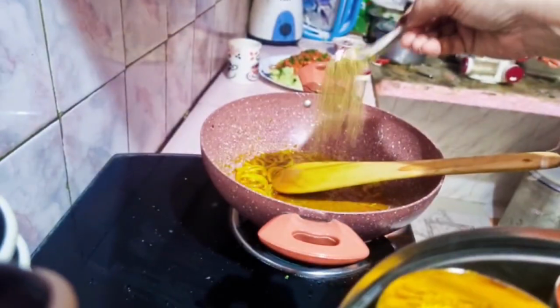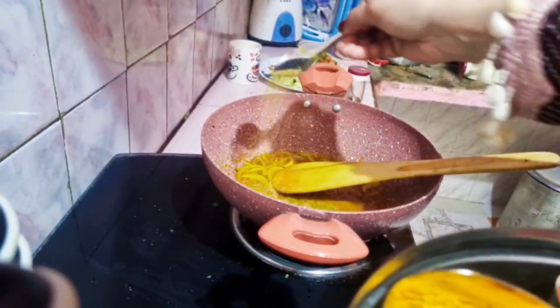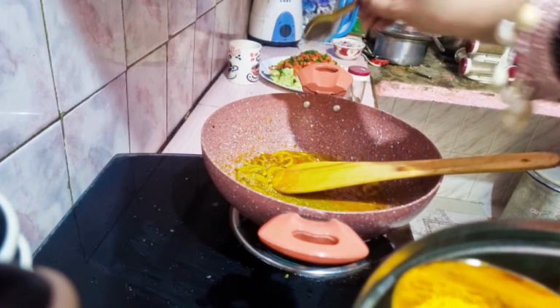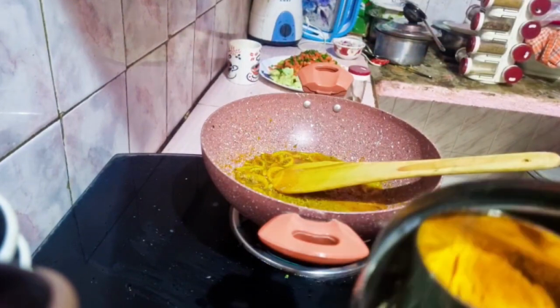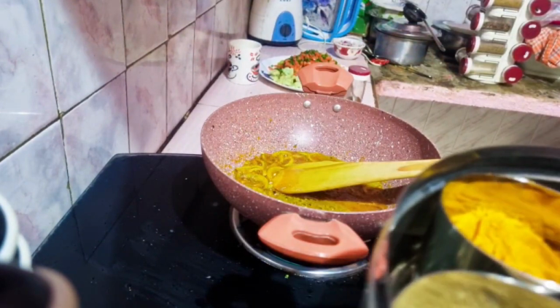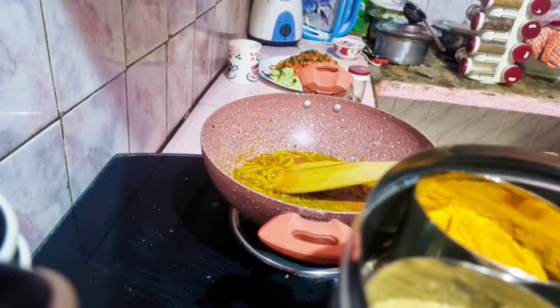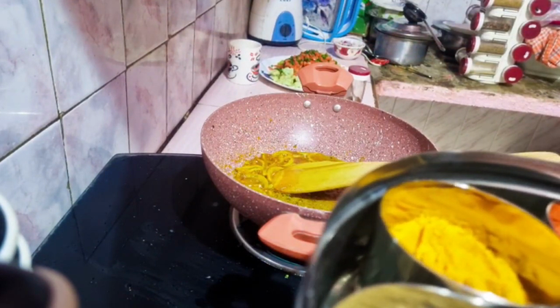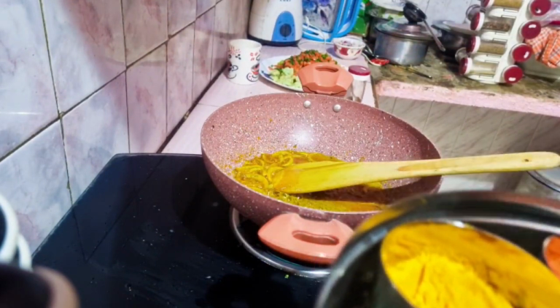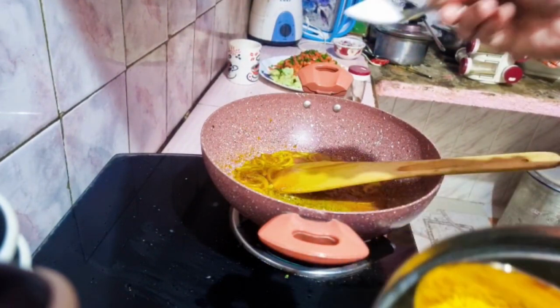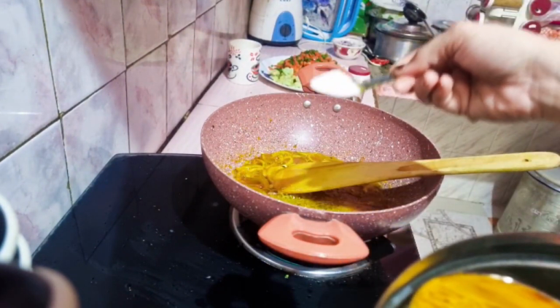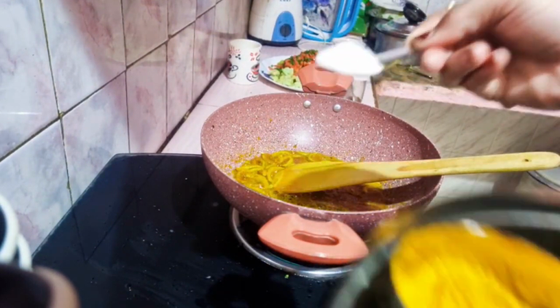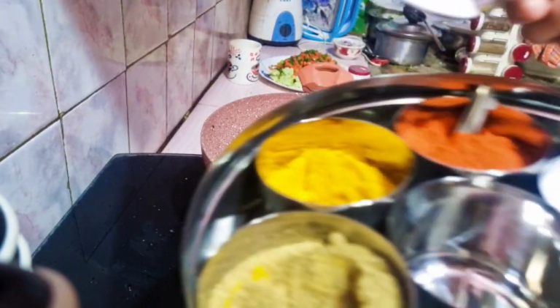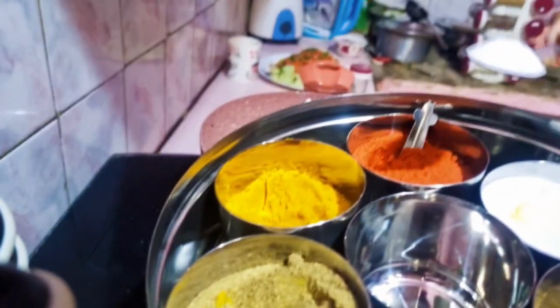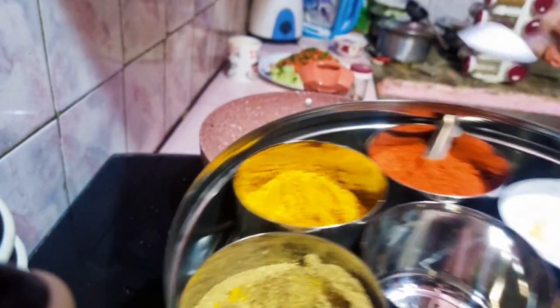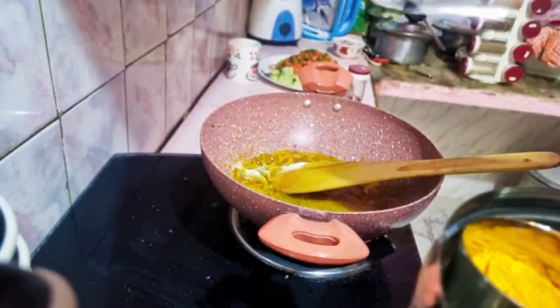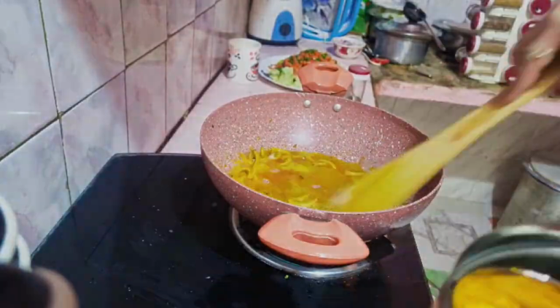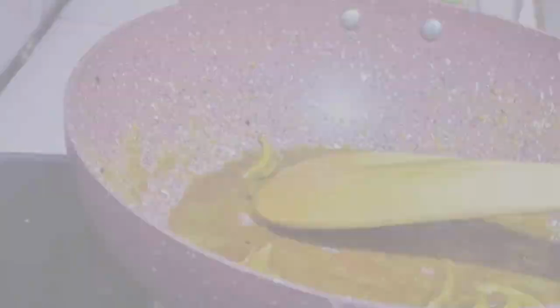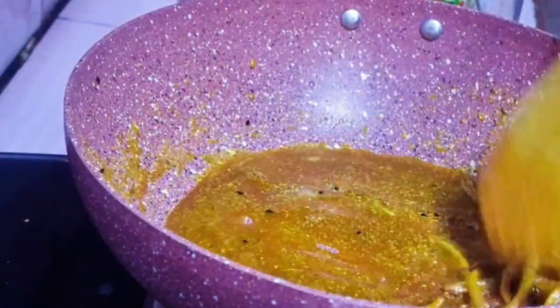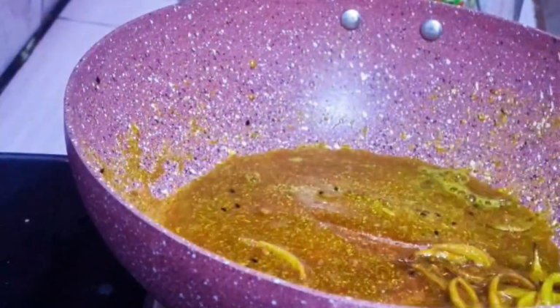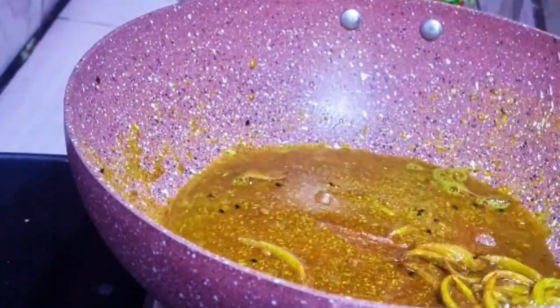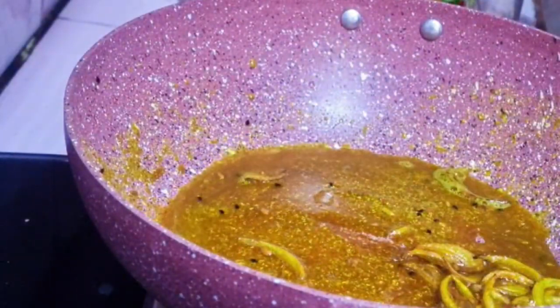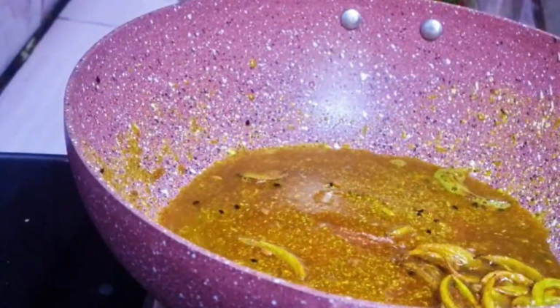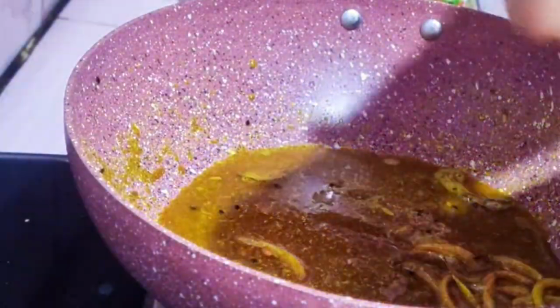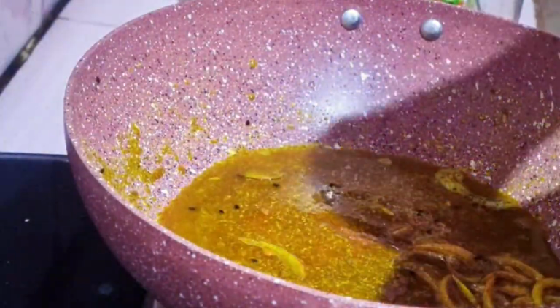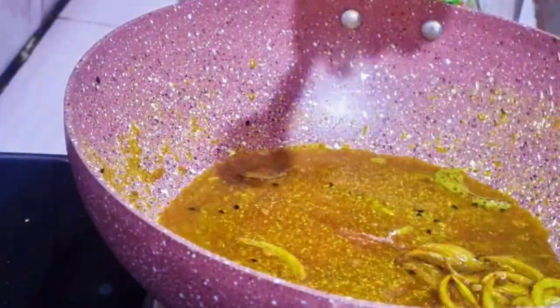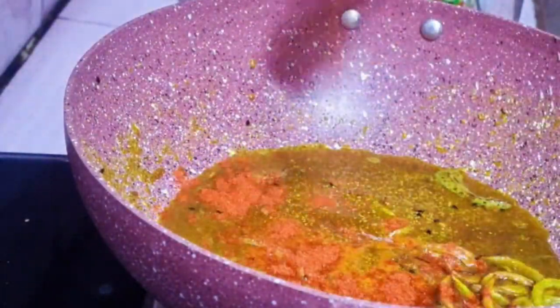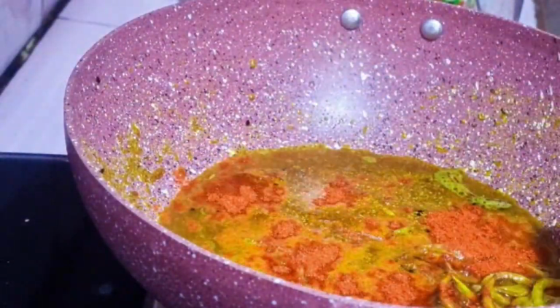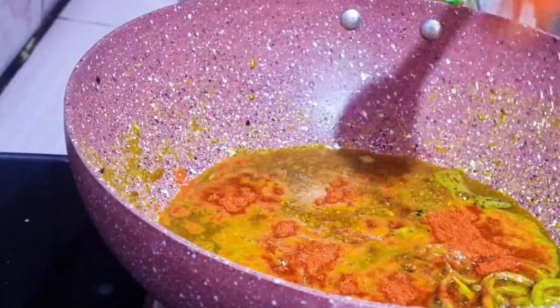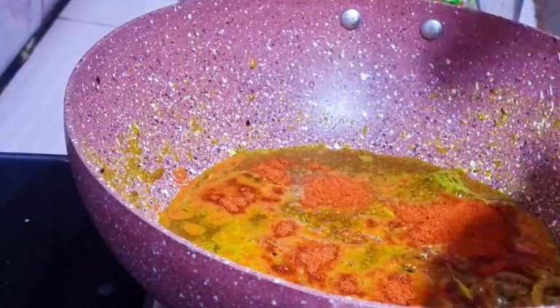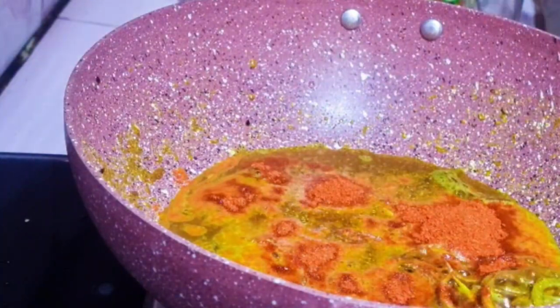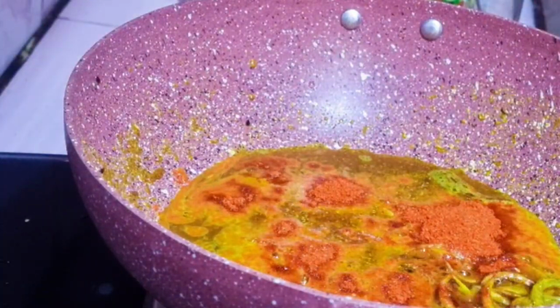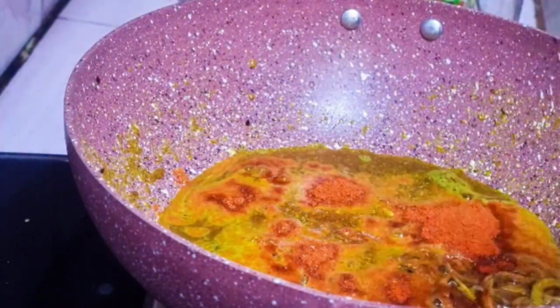Then we will add a half spoon in this bowl. We will add salt to the mixture. I will also add salt and baking powder. You will then add heat on the gas with the baking powder.